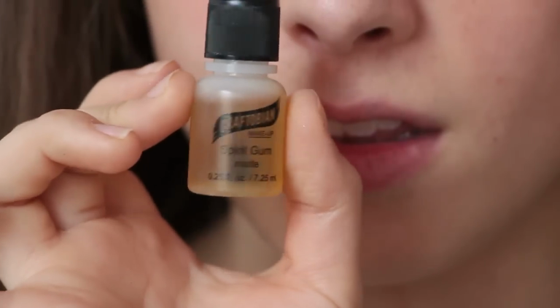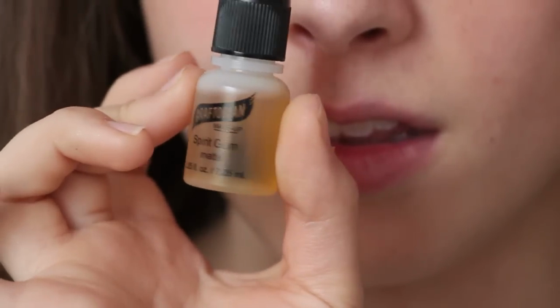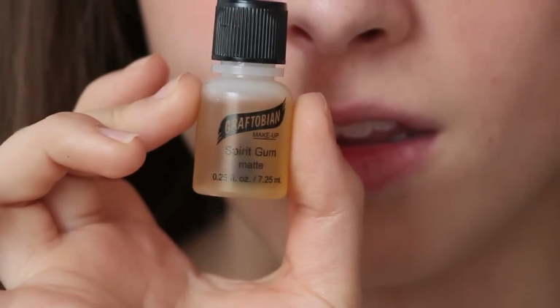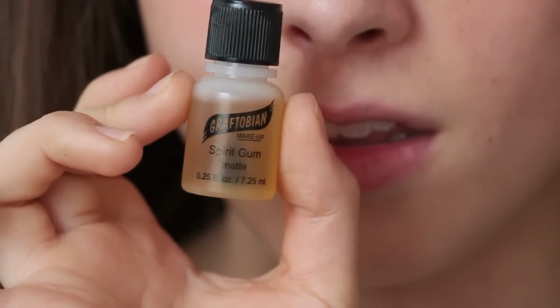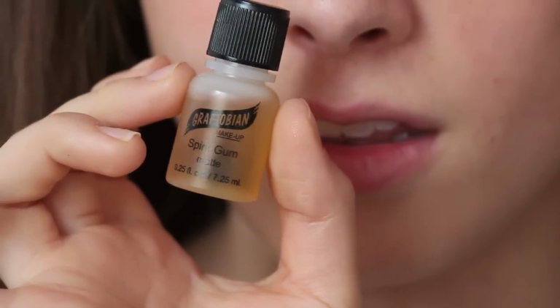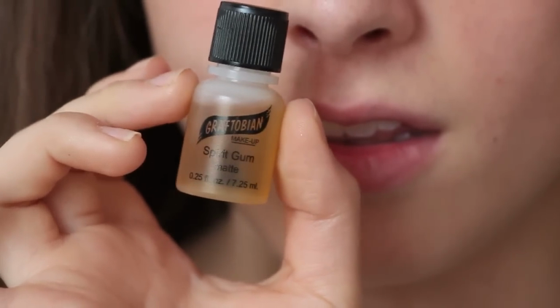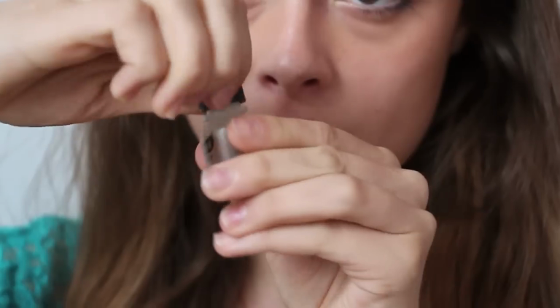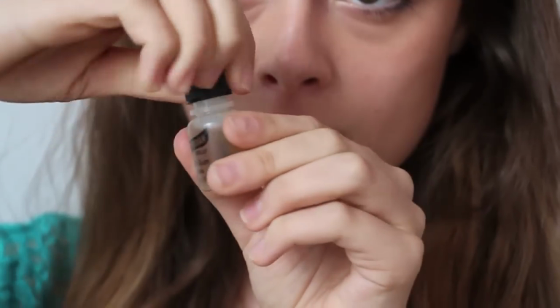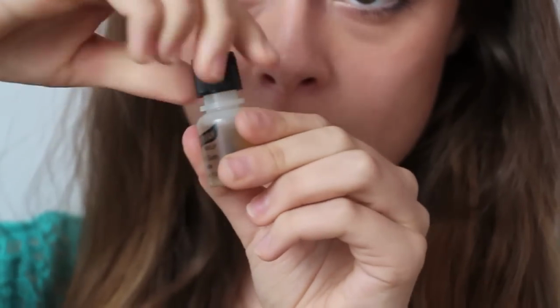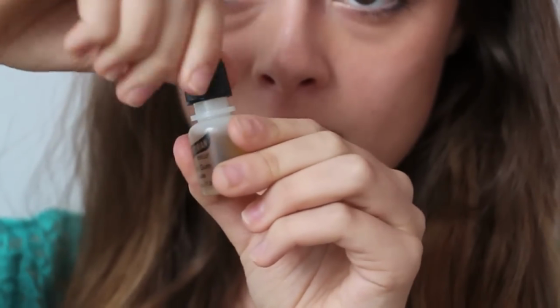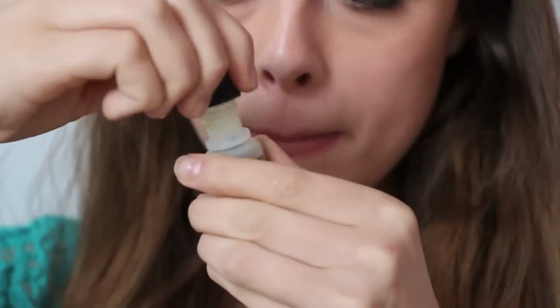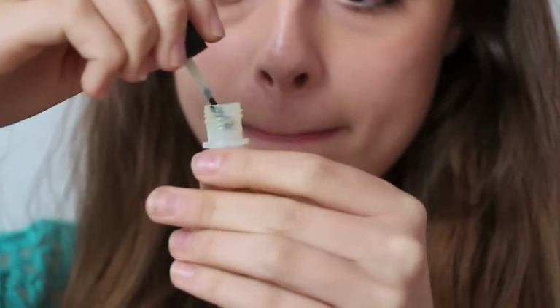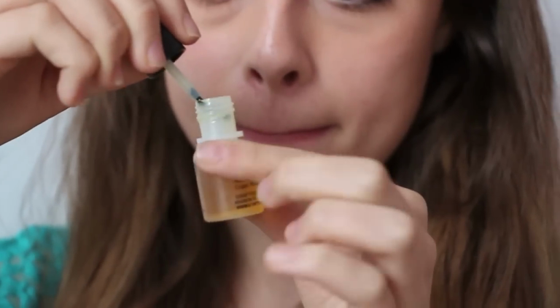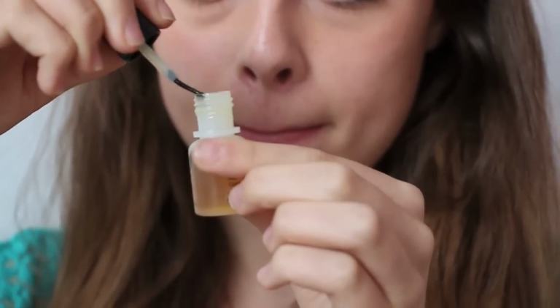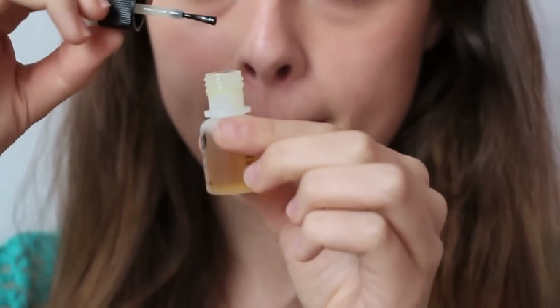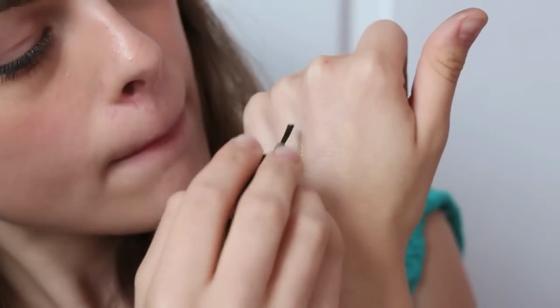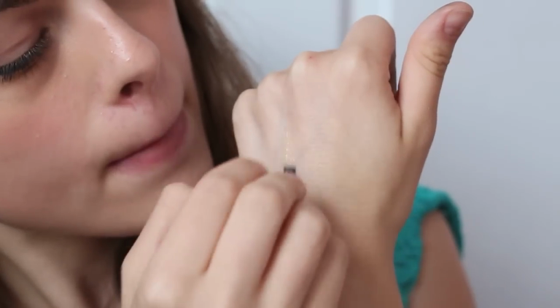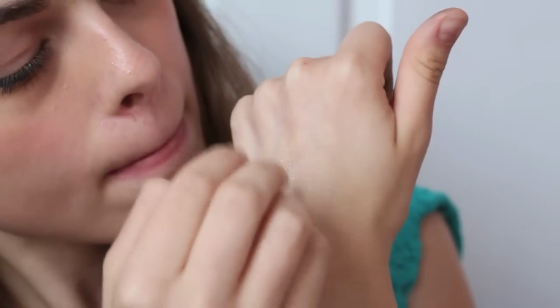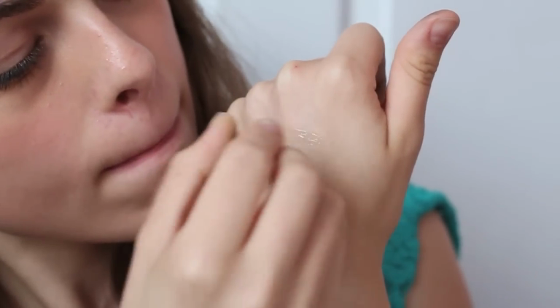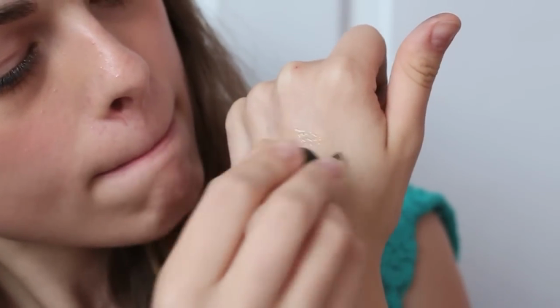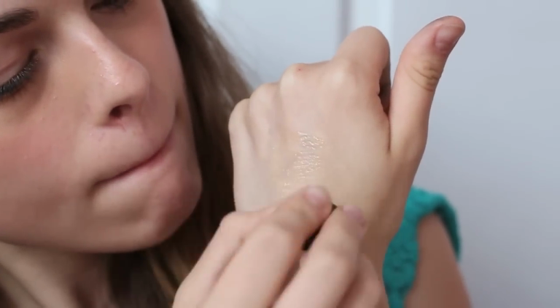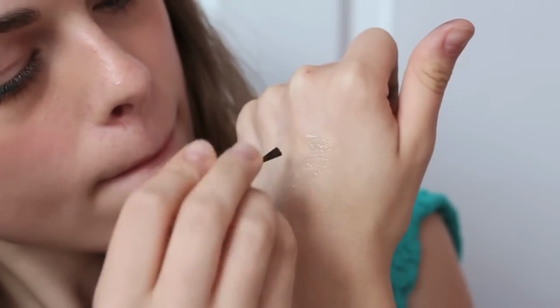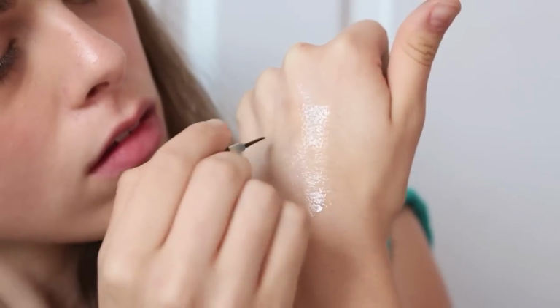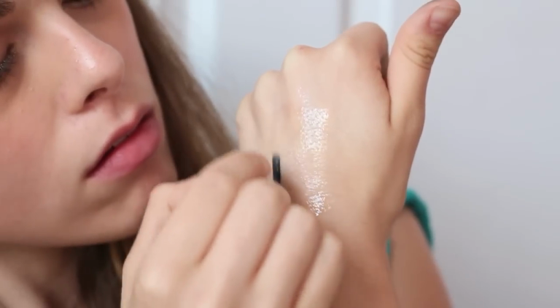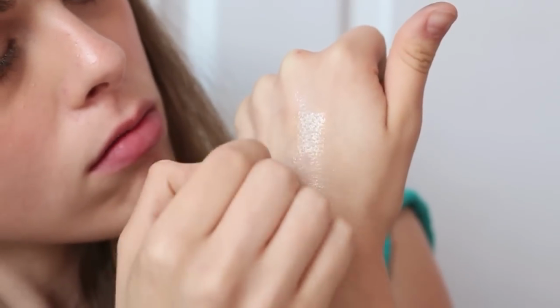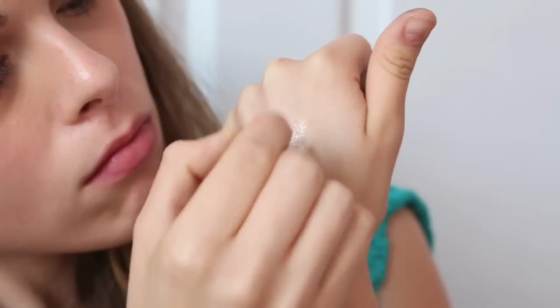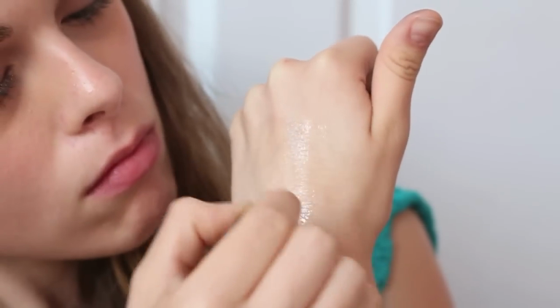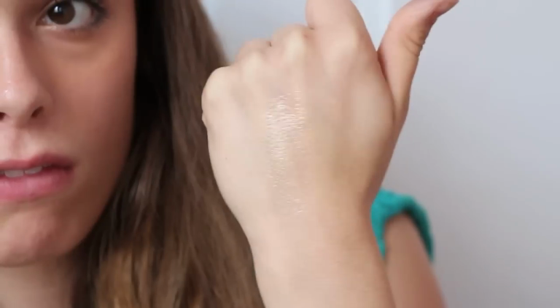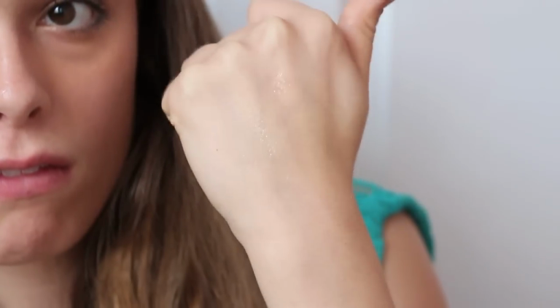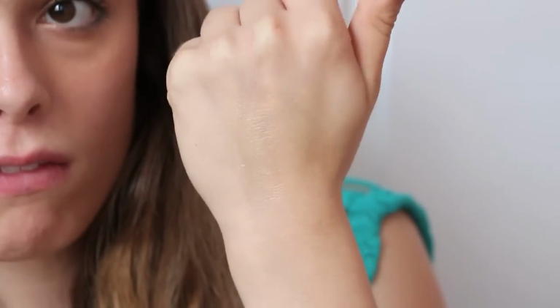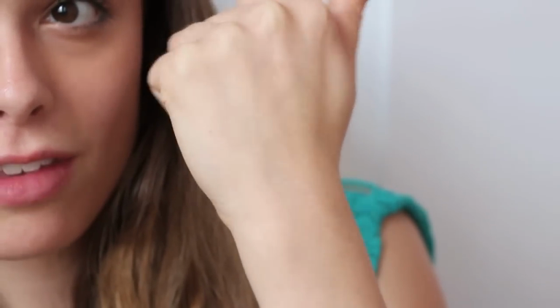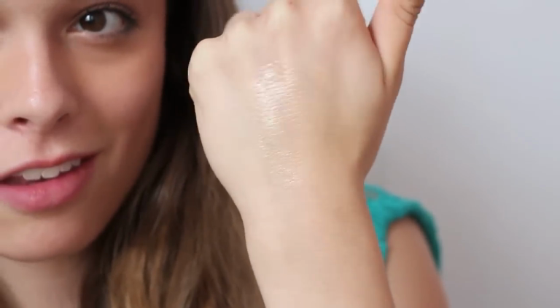Next we'll be applying an adhesive called spirit gum. Use the included brush to spread spirit gum in any area you'll be applying makeup to — this will make sure it has a really great base to stick to. Then wait about 20 seconds for the spirit gum to become tacky.